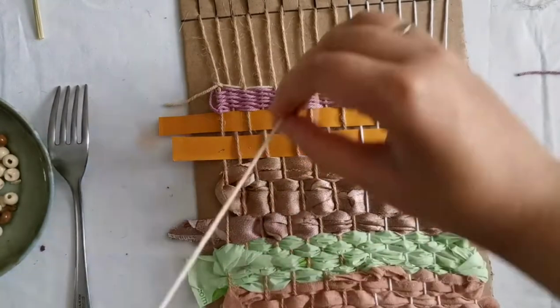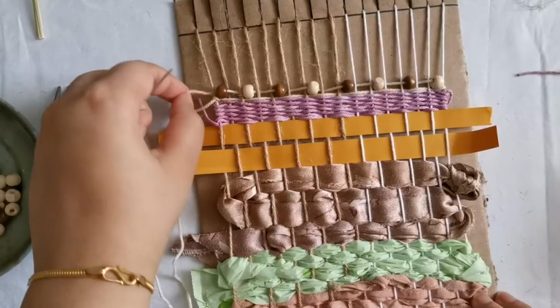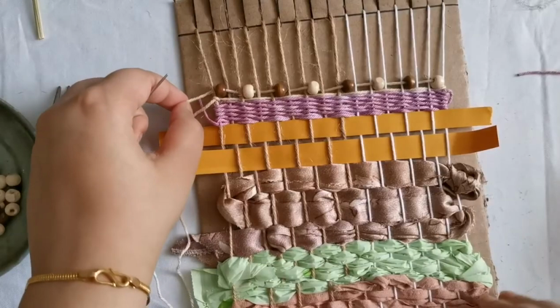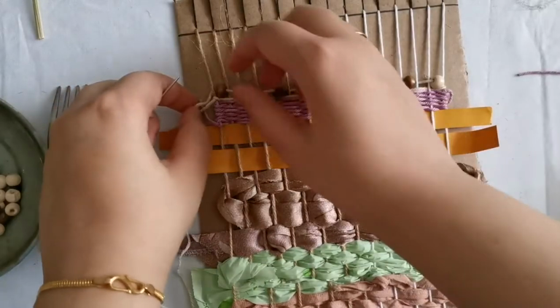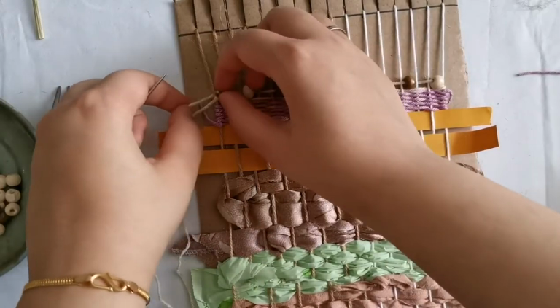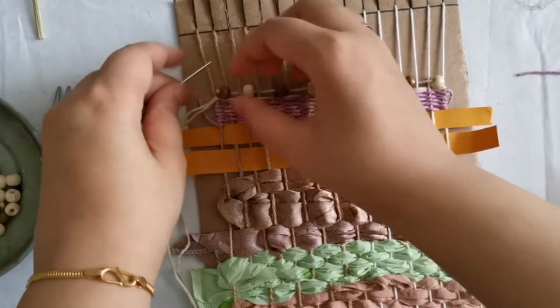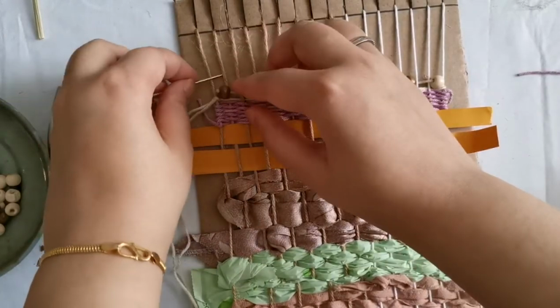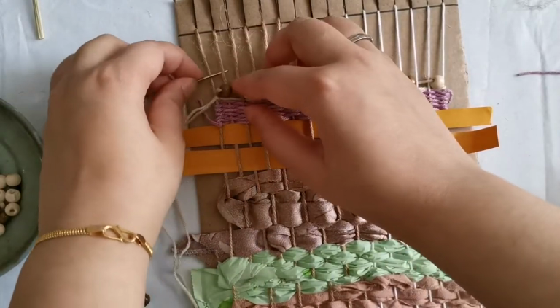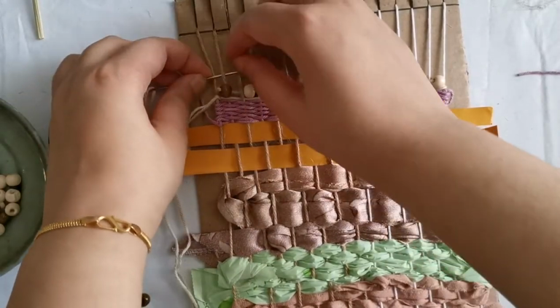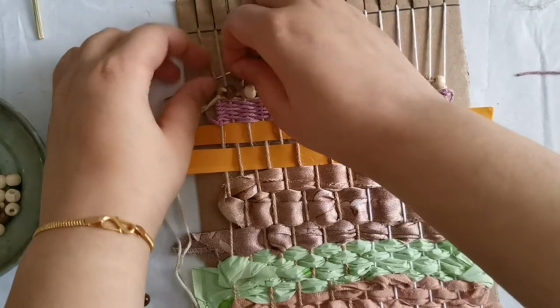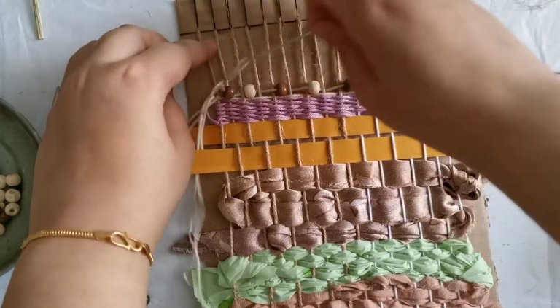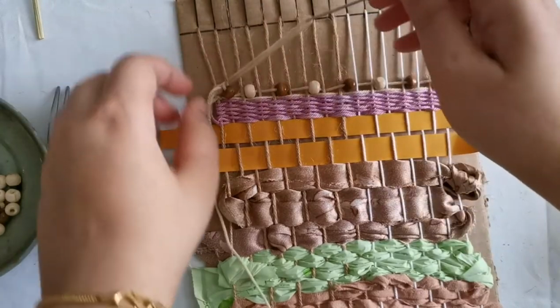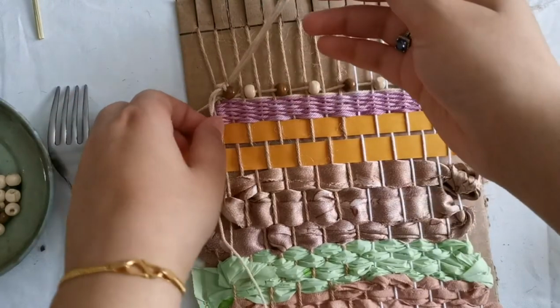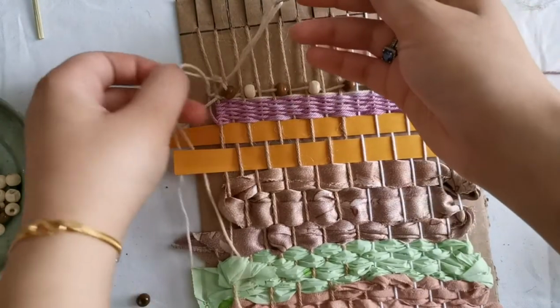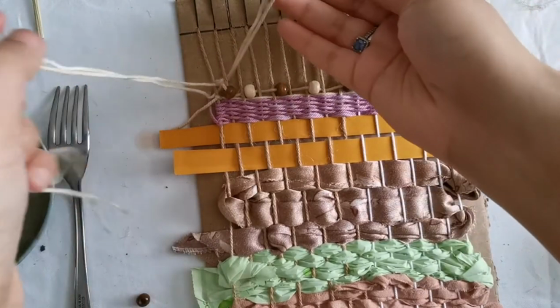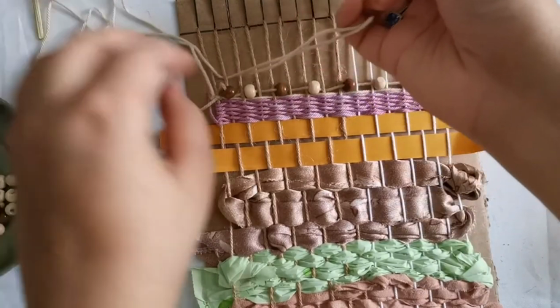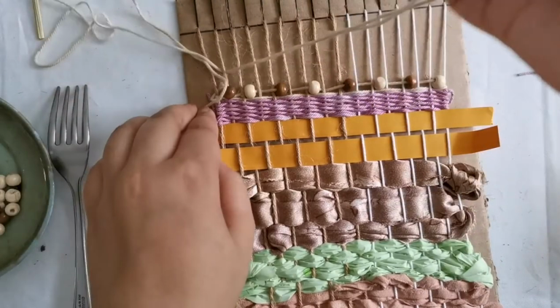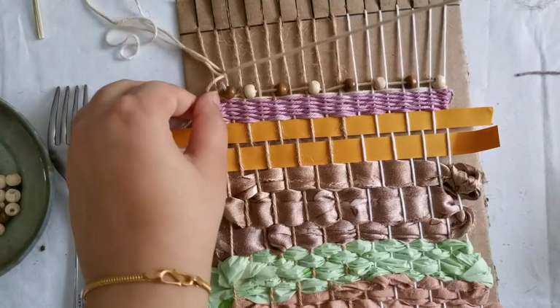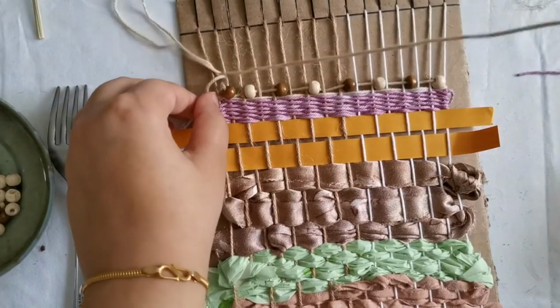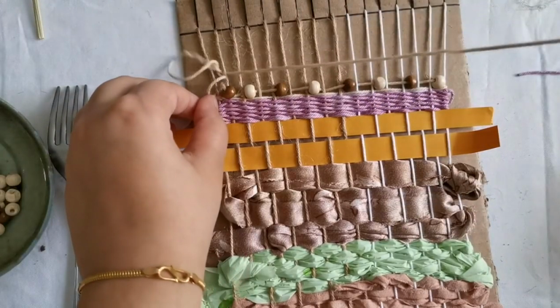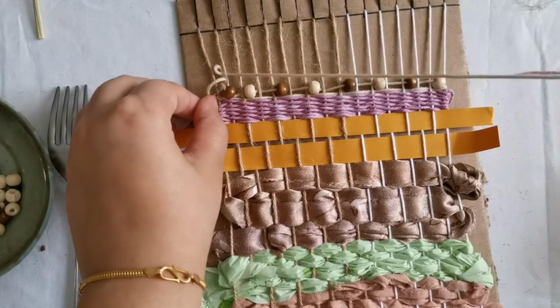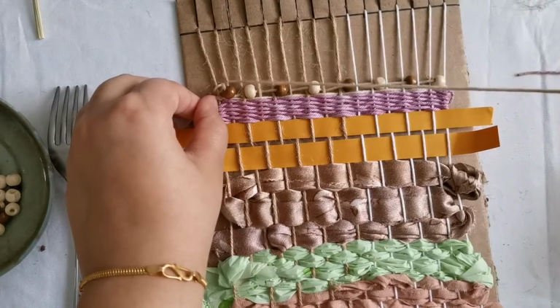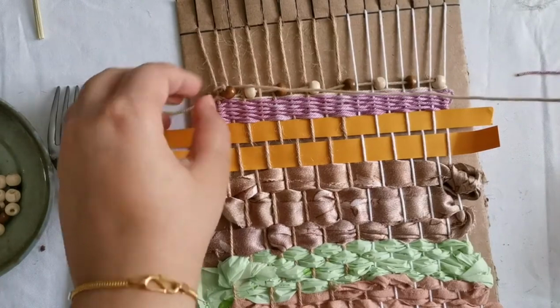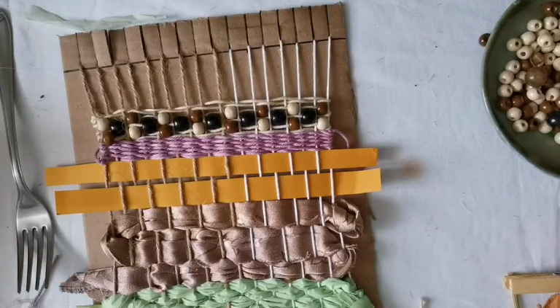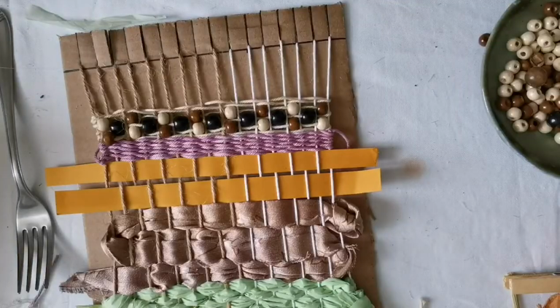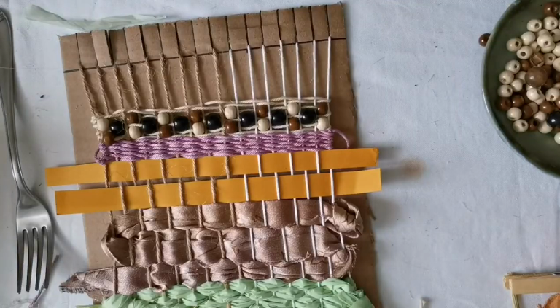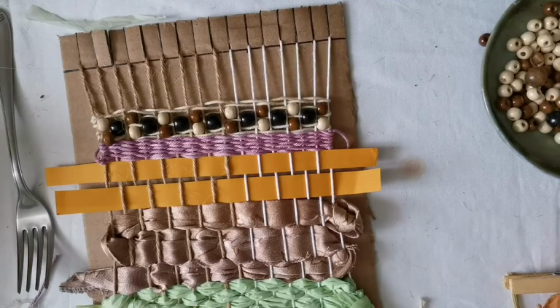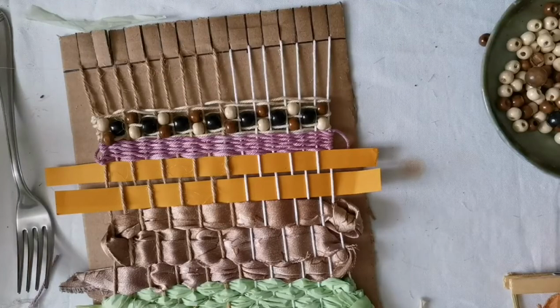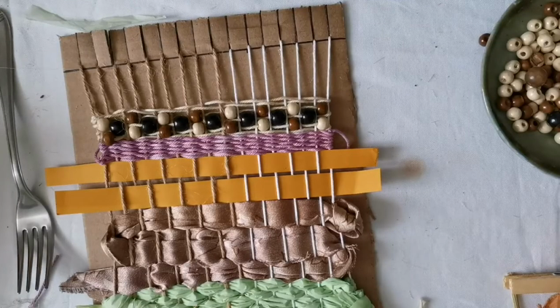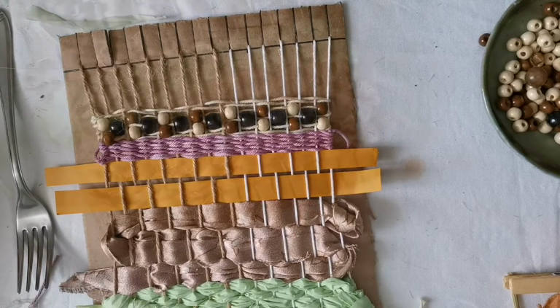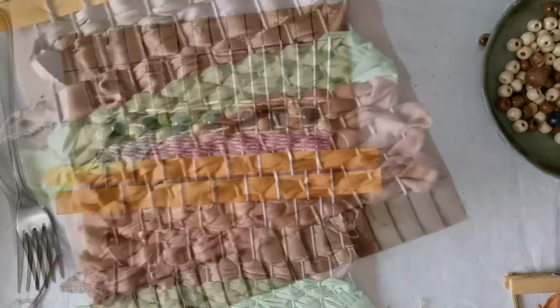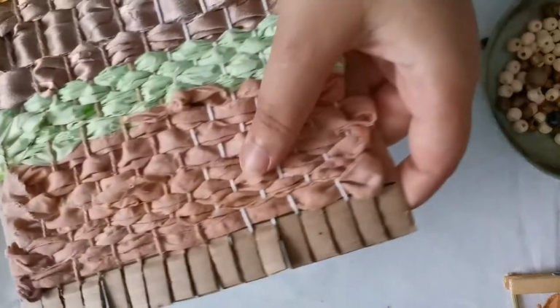Once I finish this row, I will introduce the beads where there is the gap. This way the weaving will be compact and neat. And this is what the beading looks like in the end.